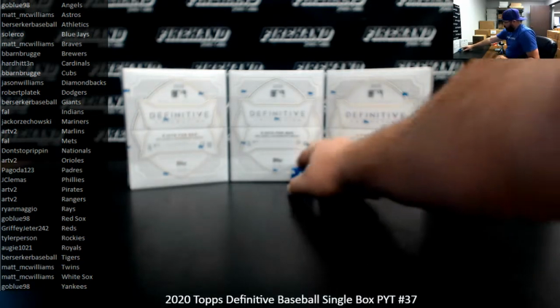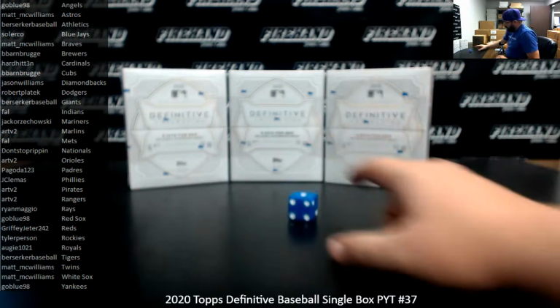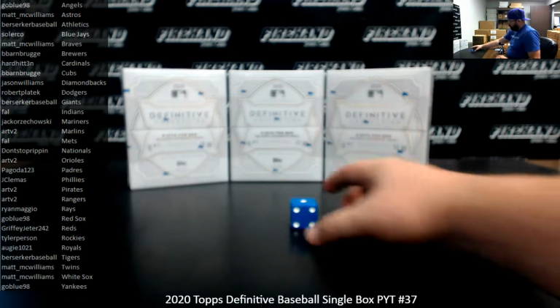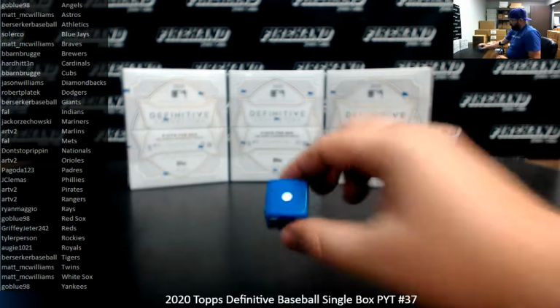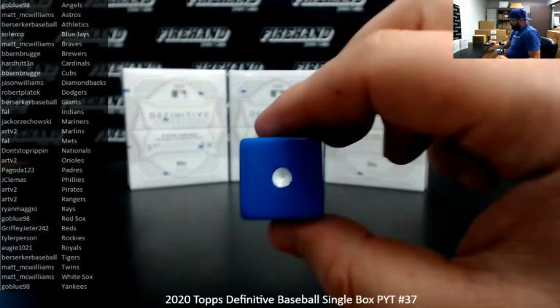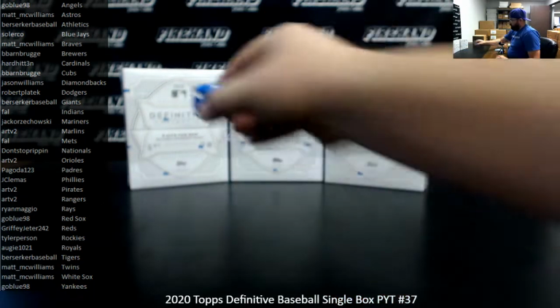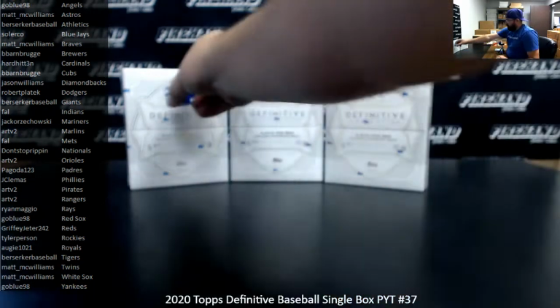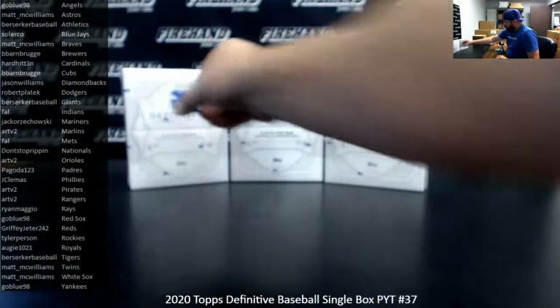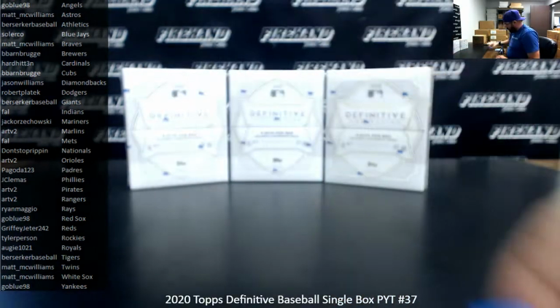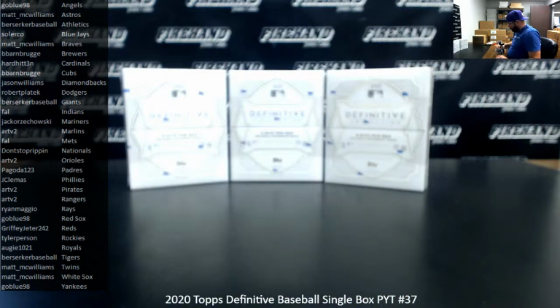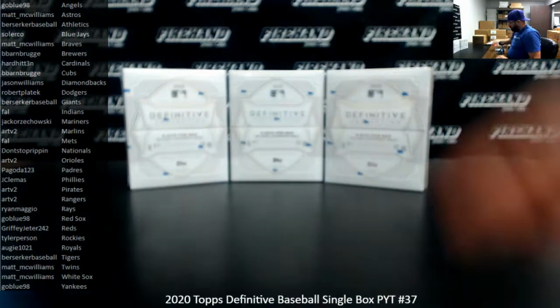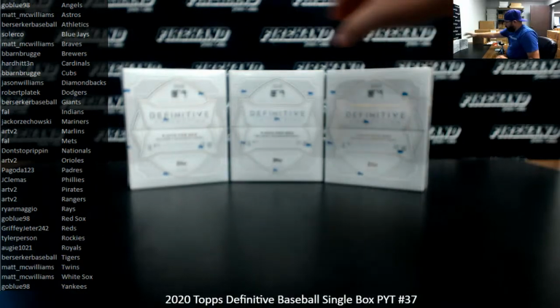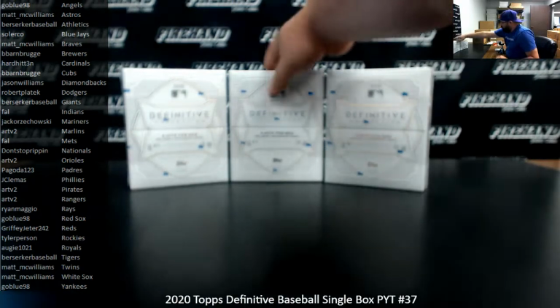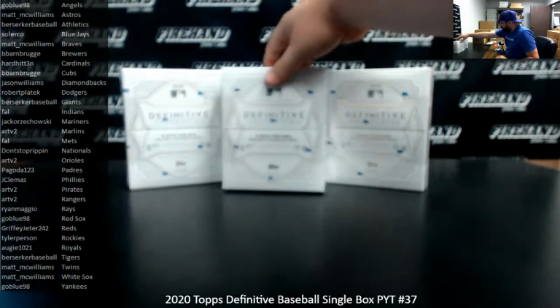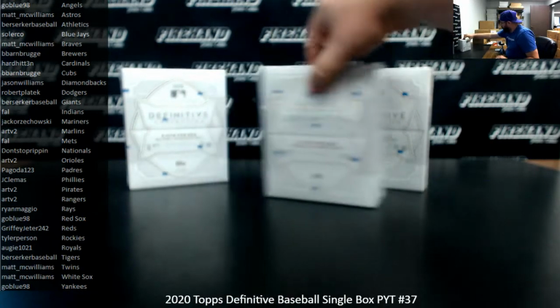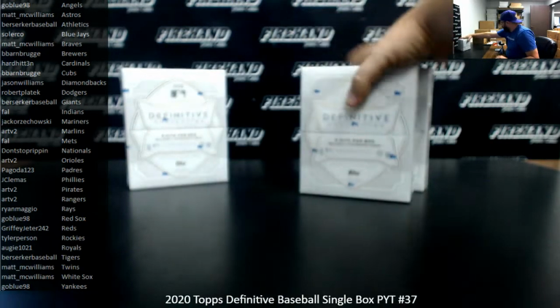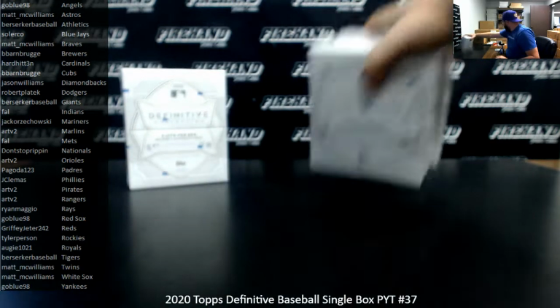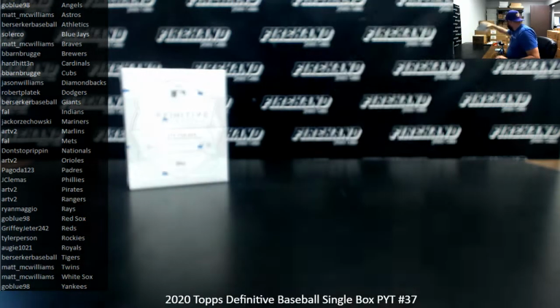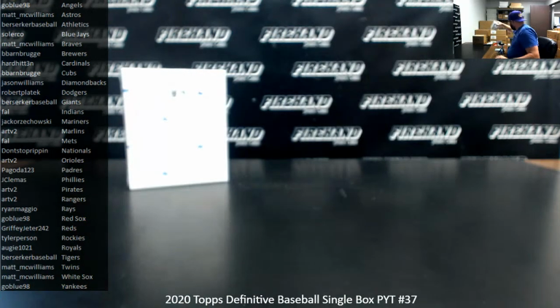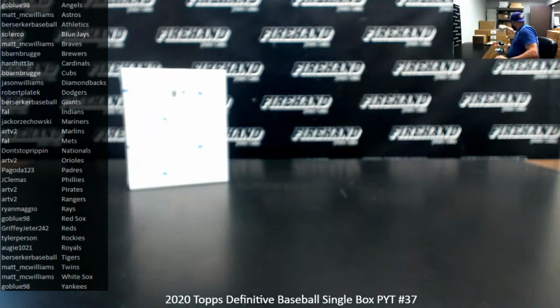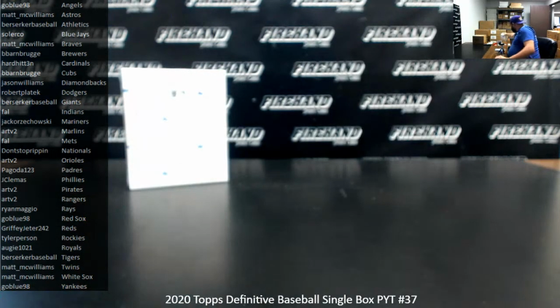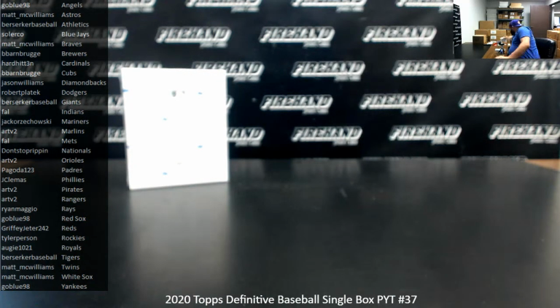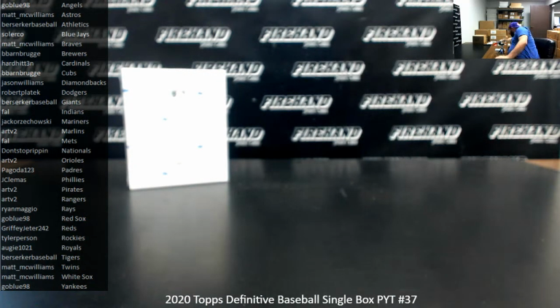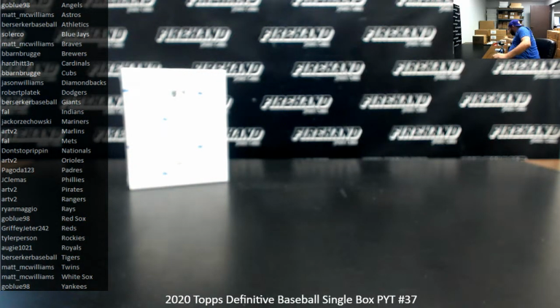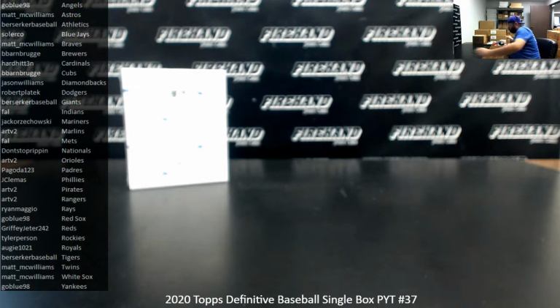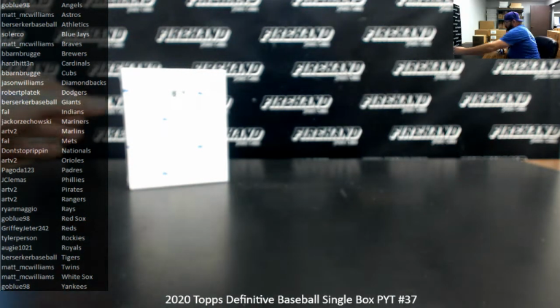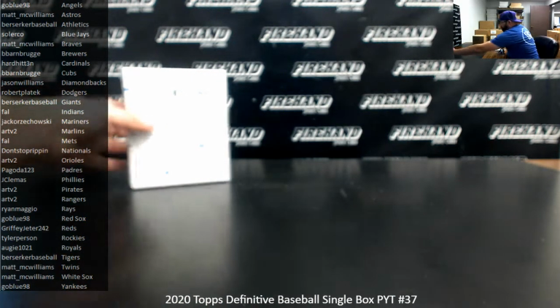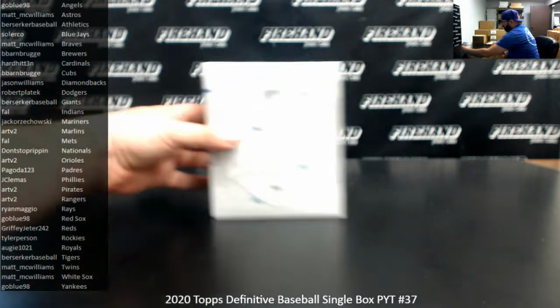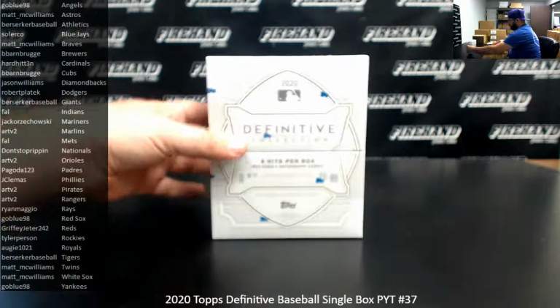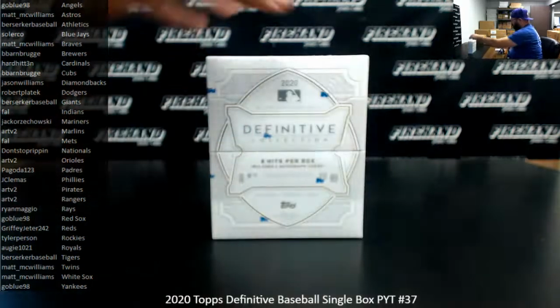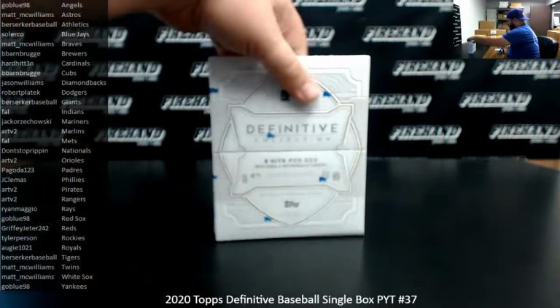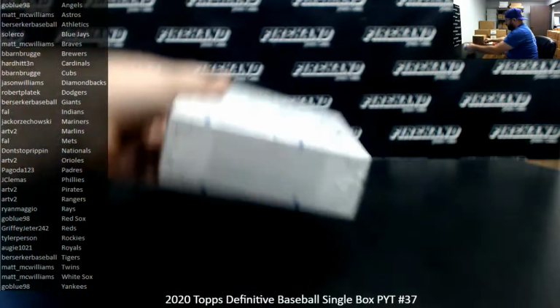Alright, rolled a 1, so we'll use the box here on the left. These other two boxes are set aside. Good luck everybody.